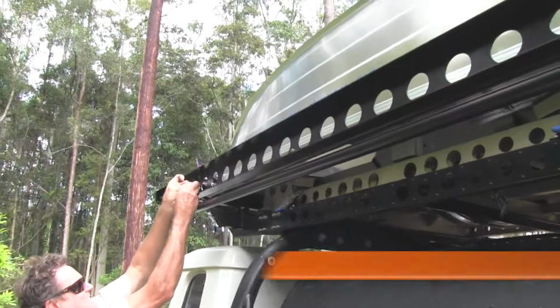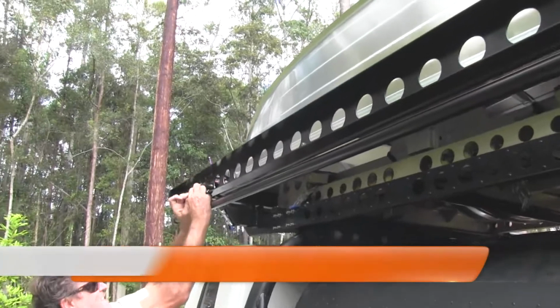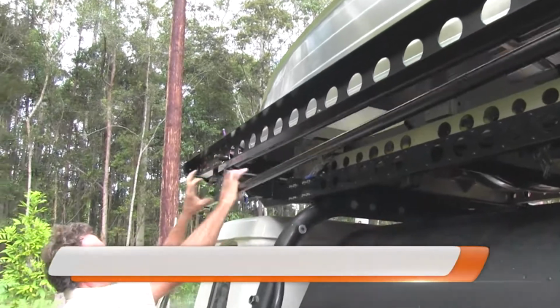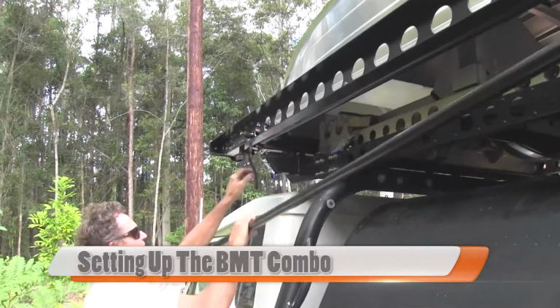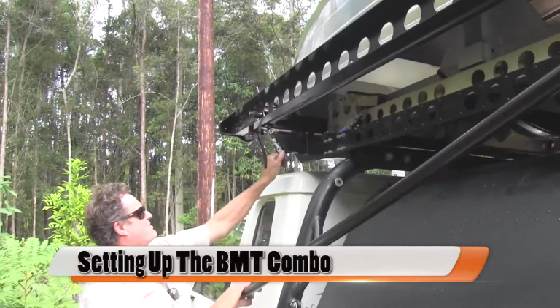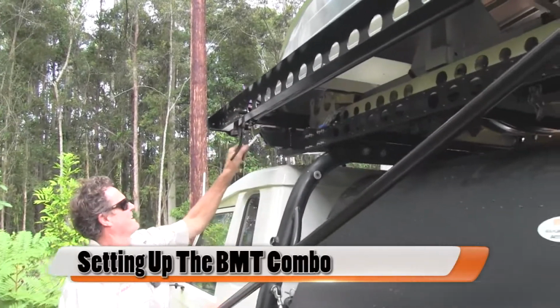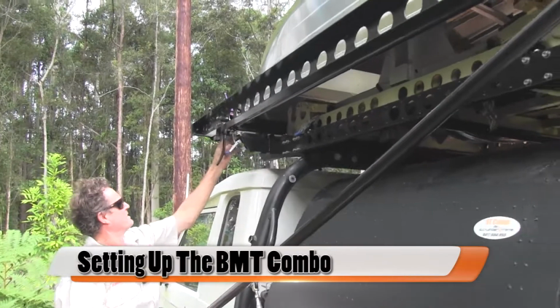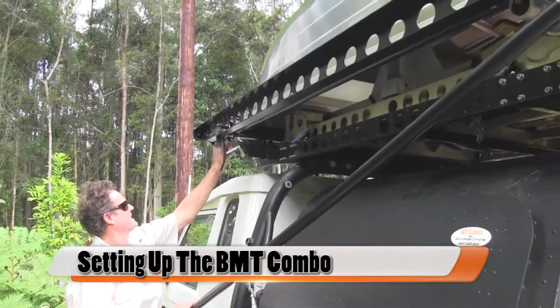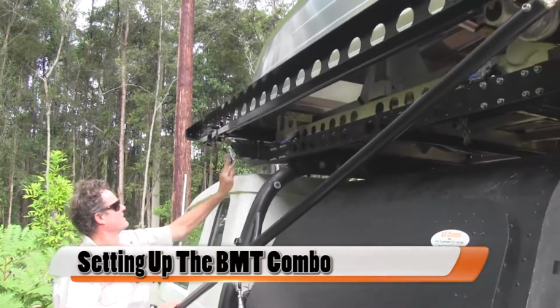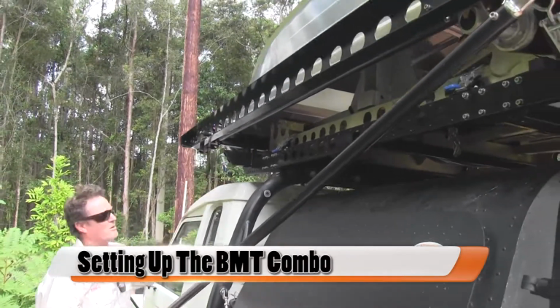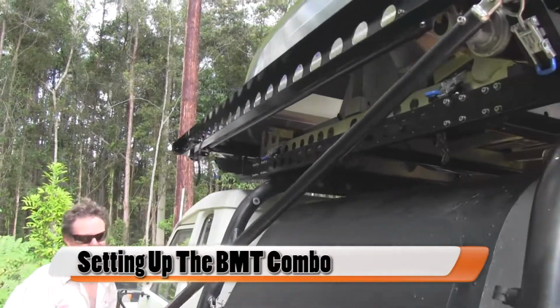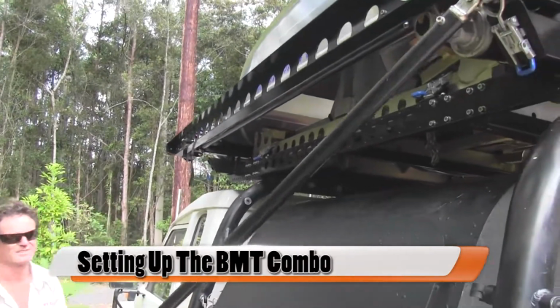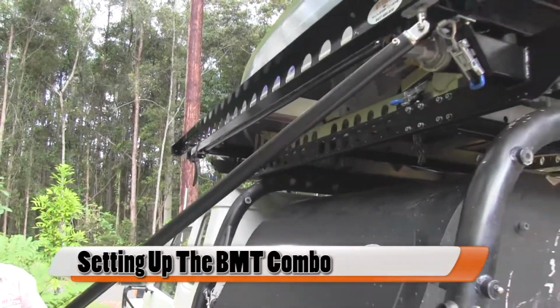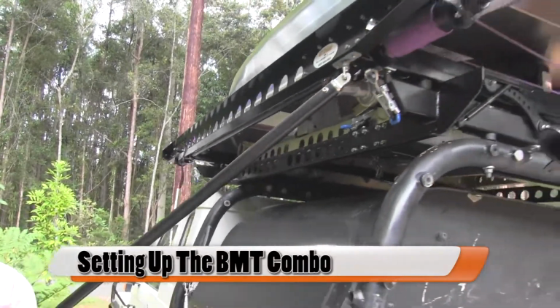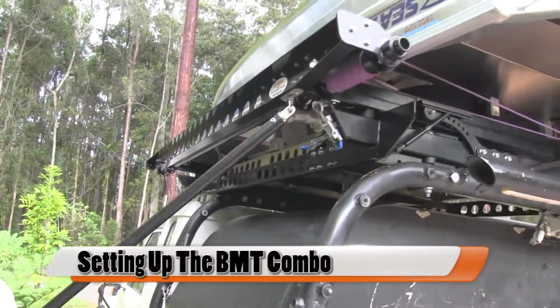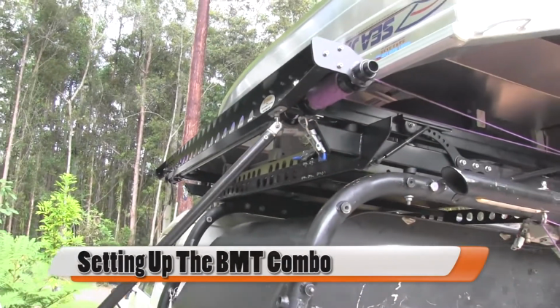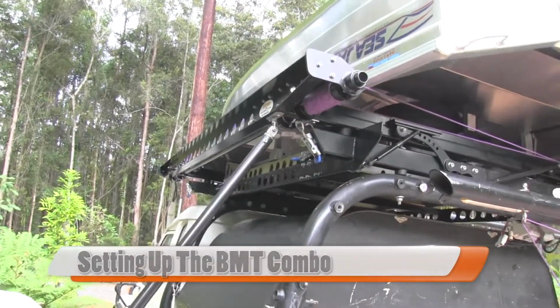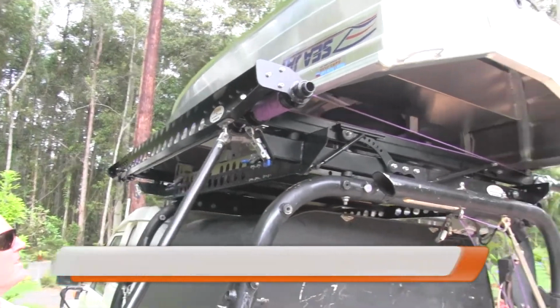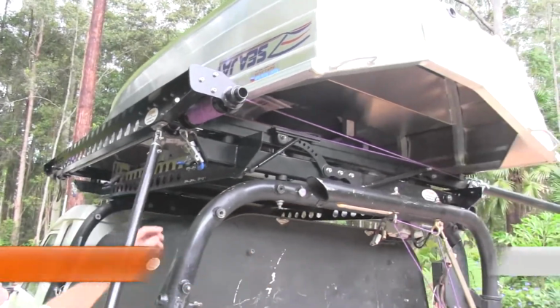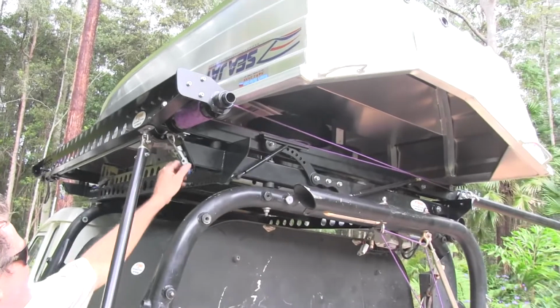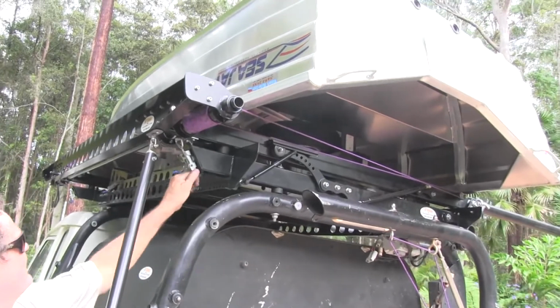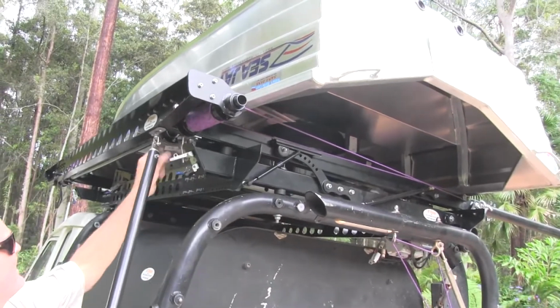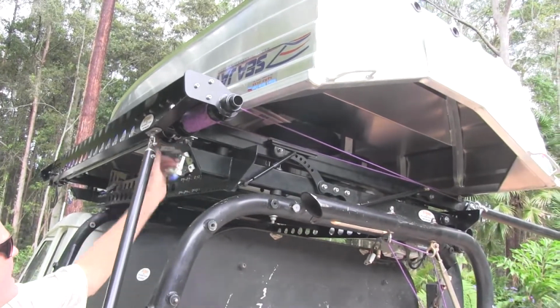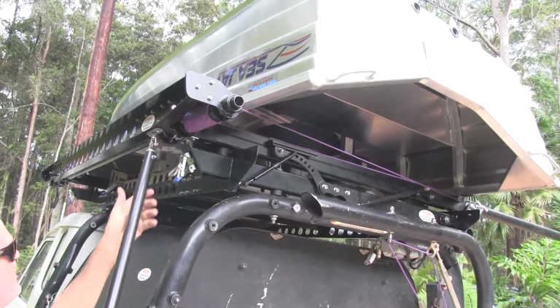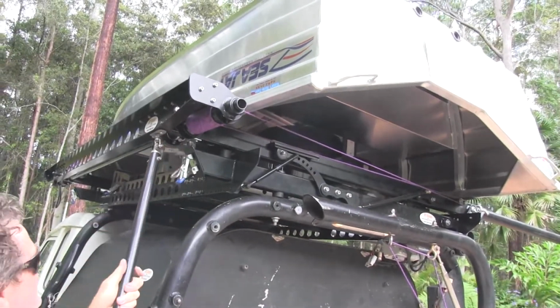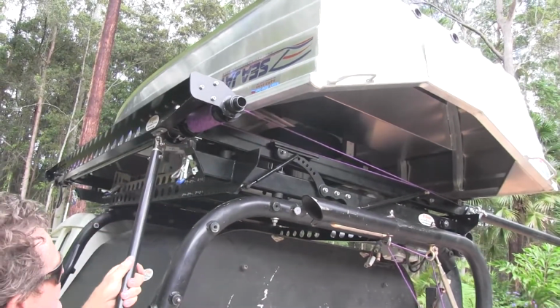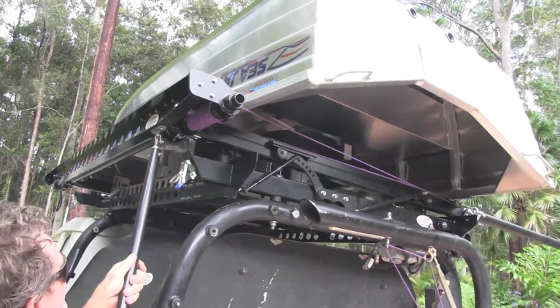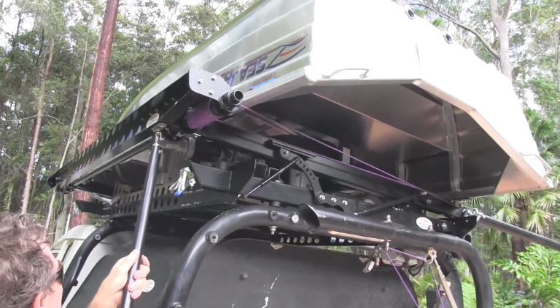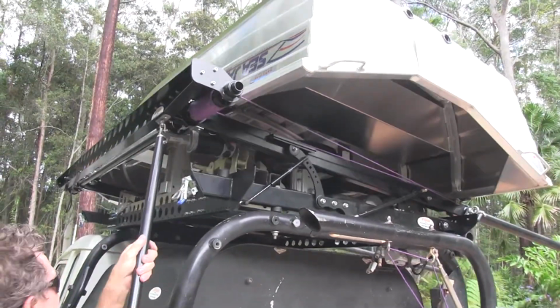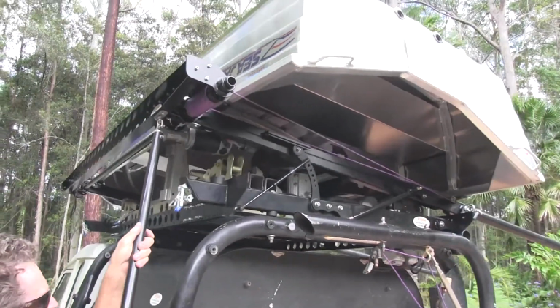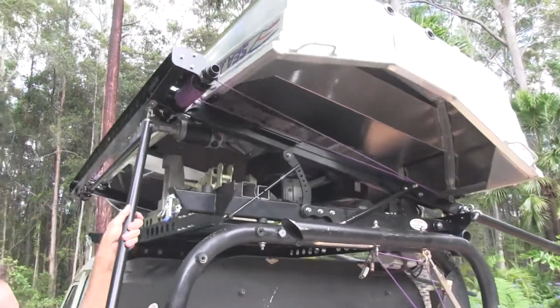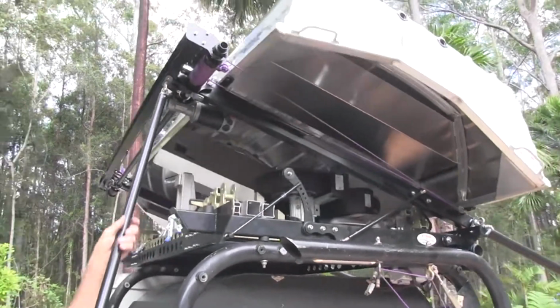Today we're demonstrating how the BMT Combo operates. It's short for Boat, Motor, Trailer combination. Pleasure to have all on one package.